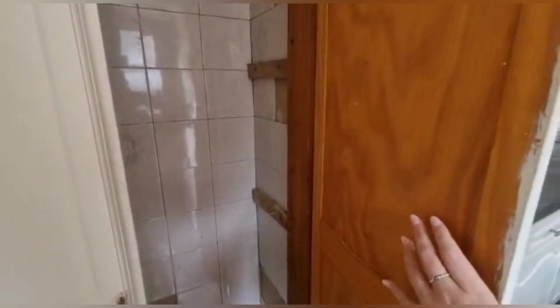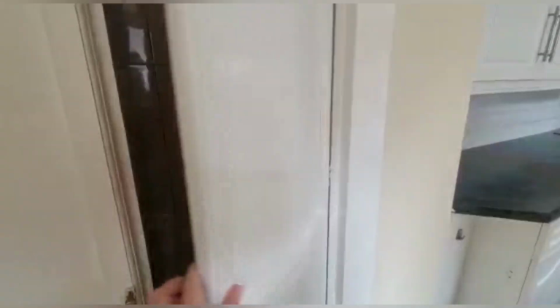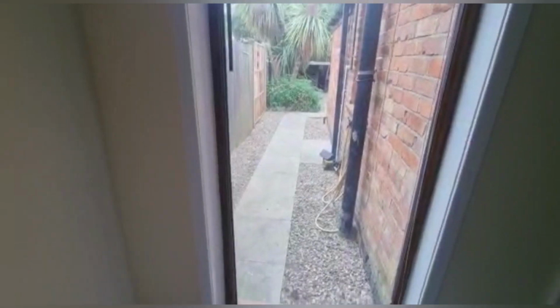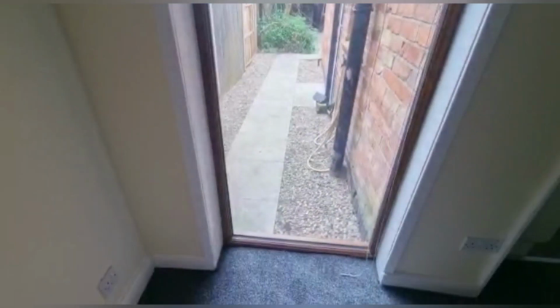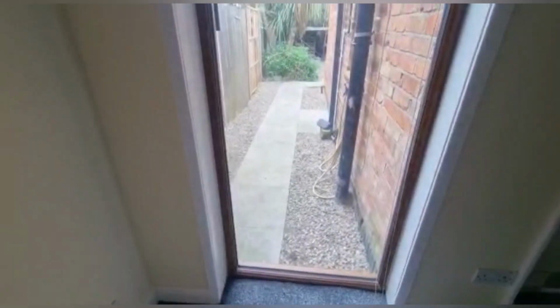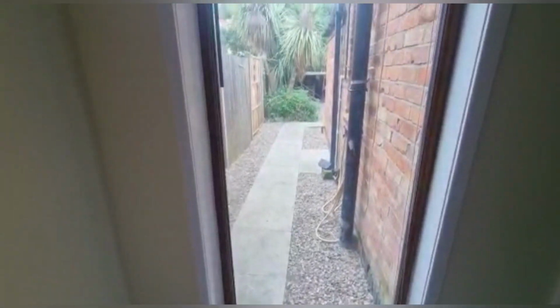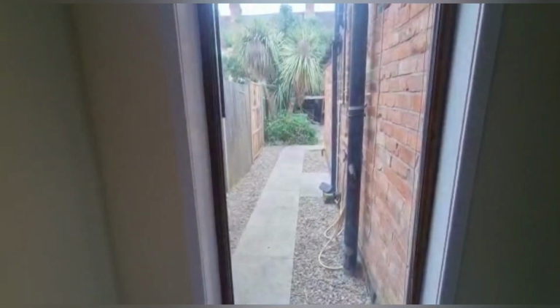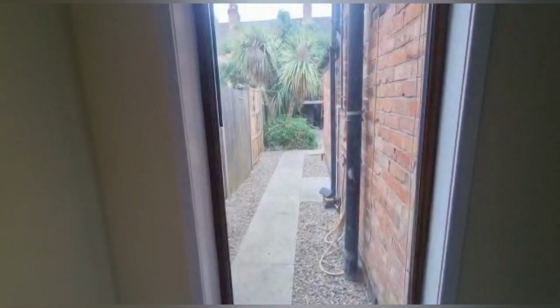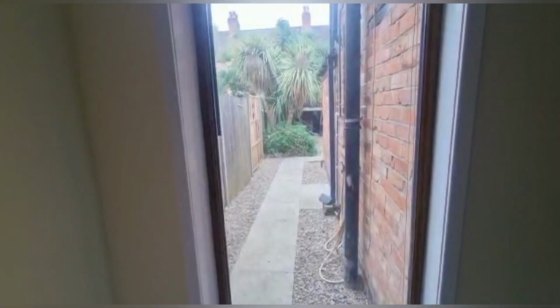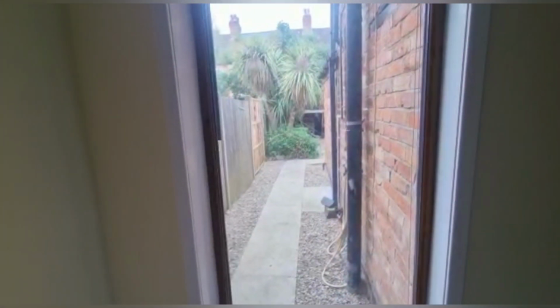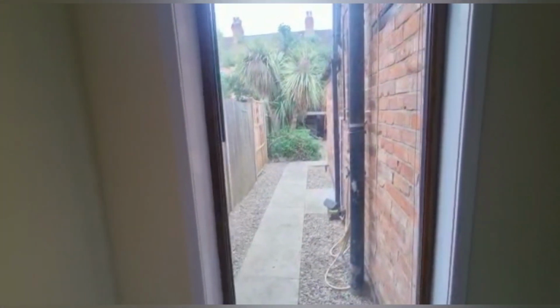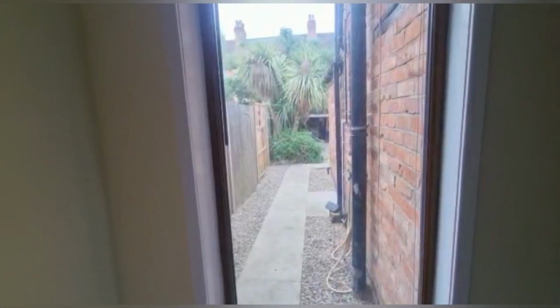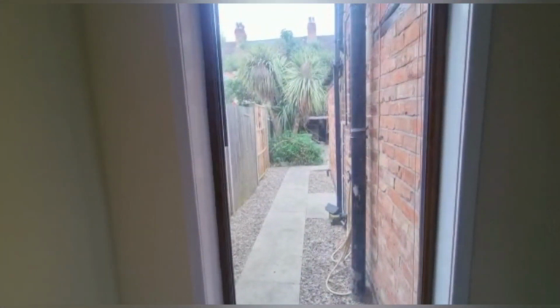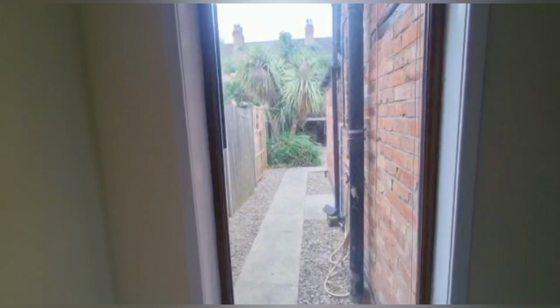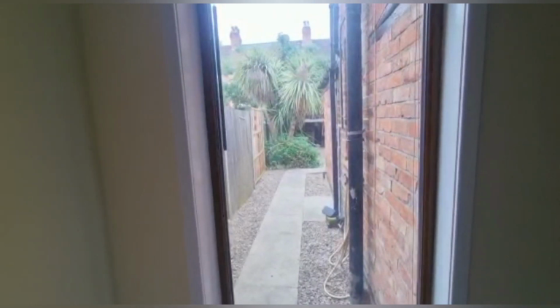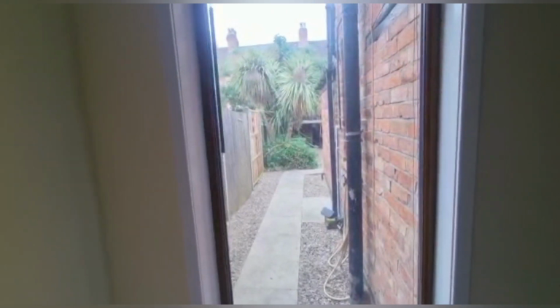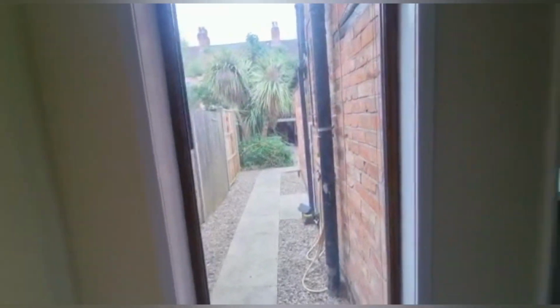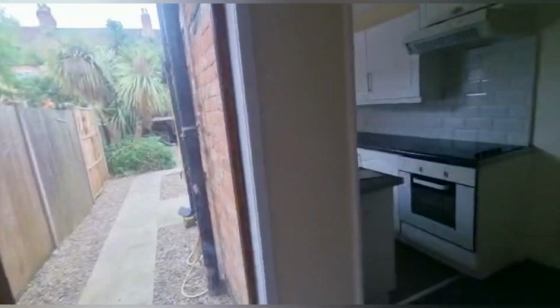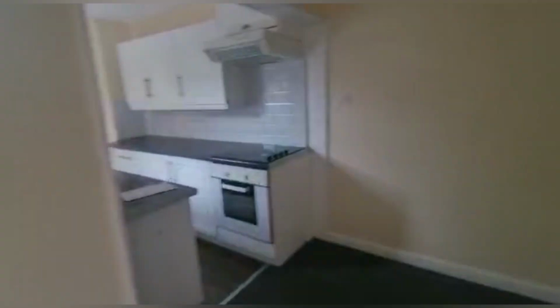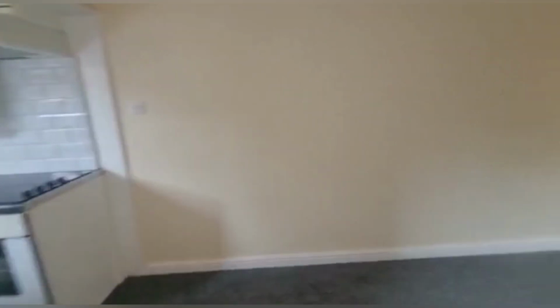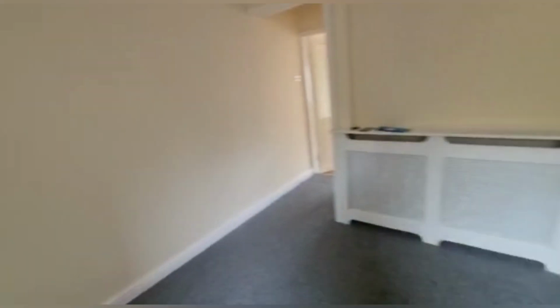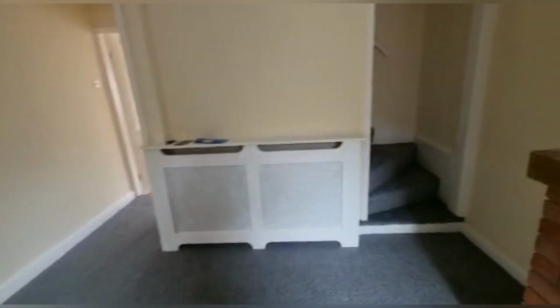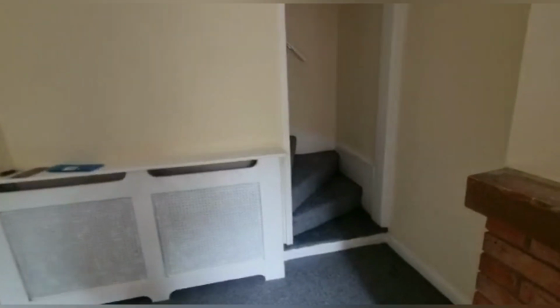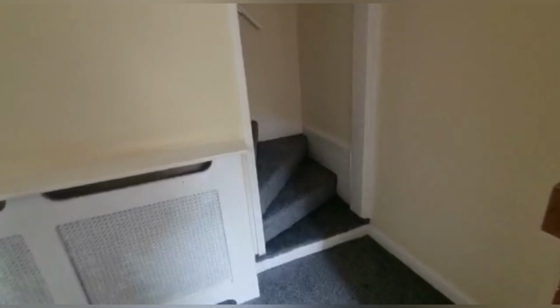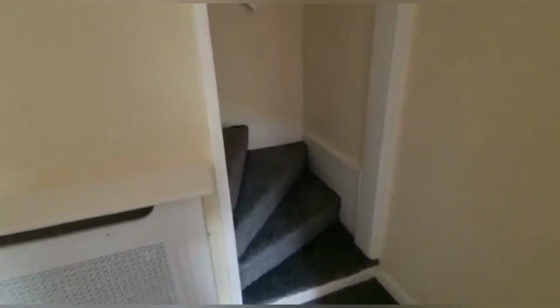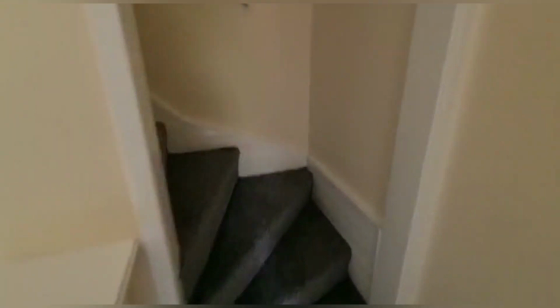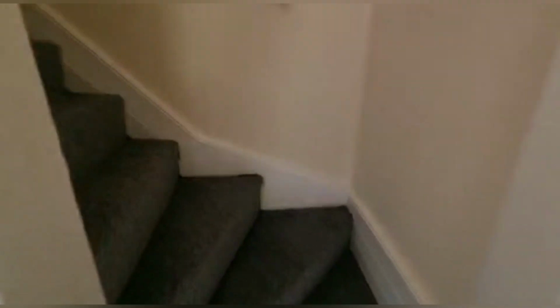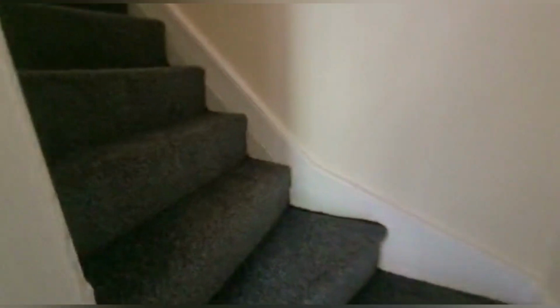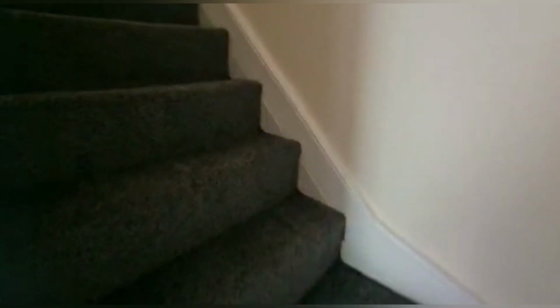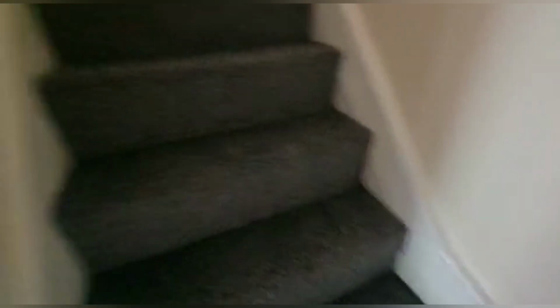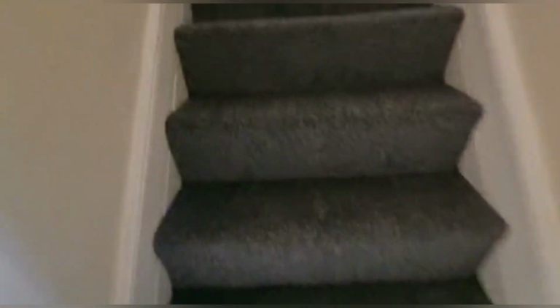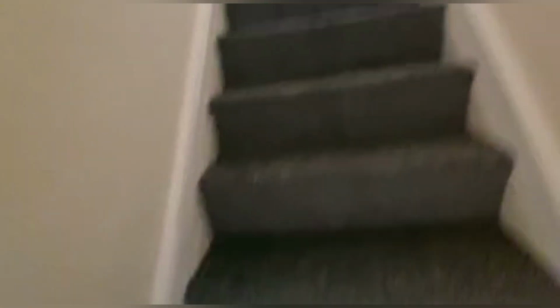Just showing you the garden now — plenty of space out there, definitely good for the summer that's just around the corner. As you go up the stairs you can see fresh carpets.